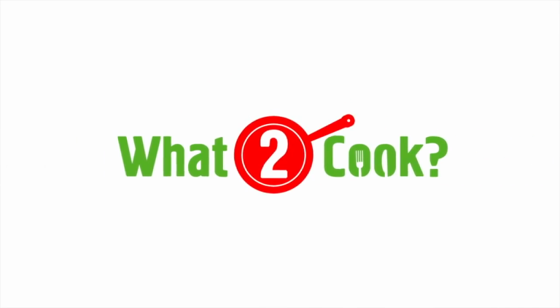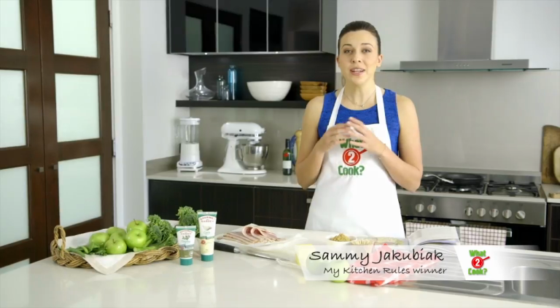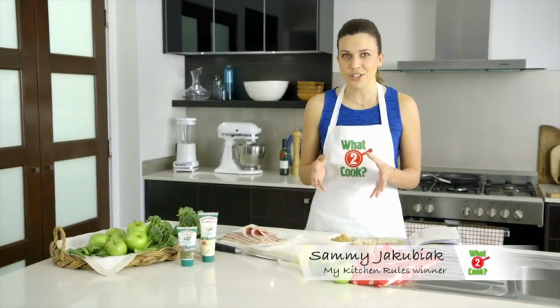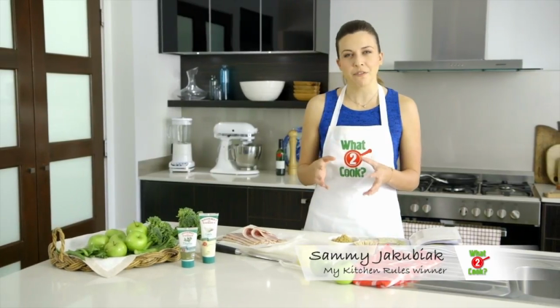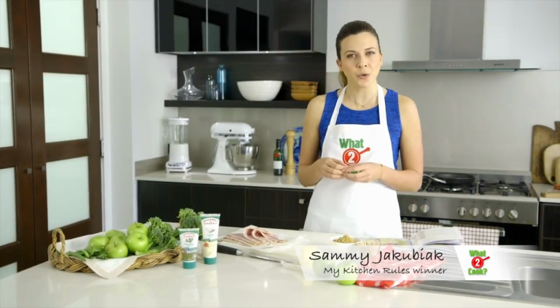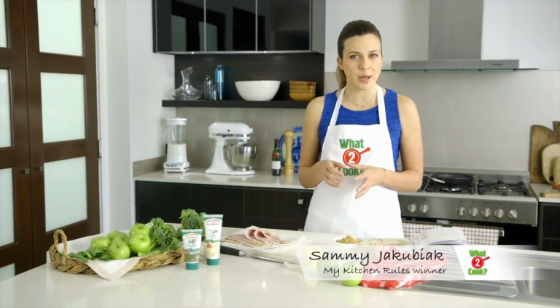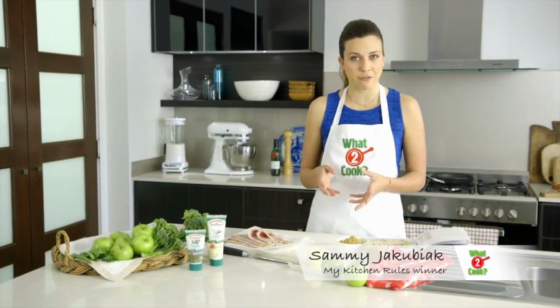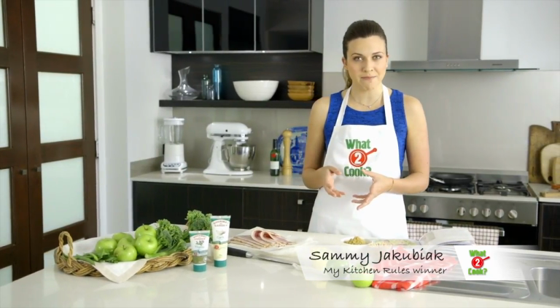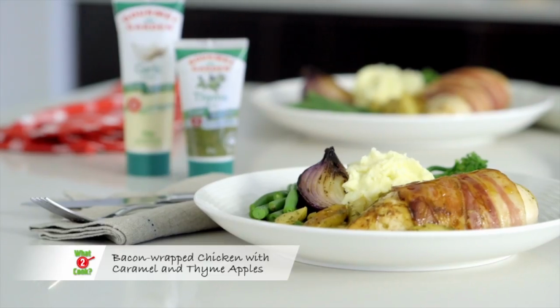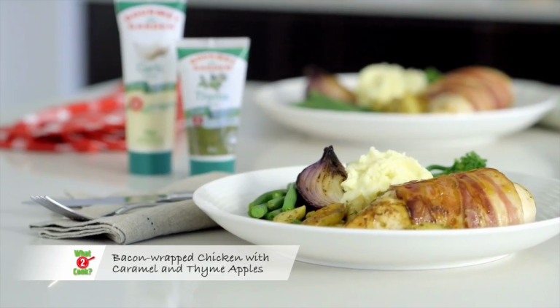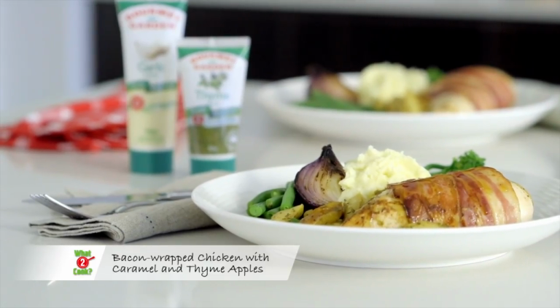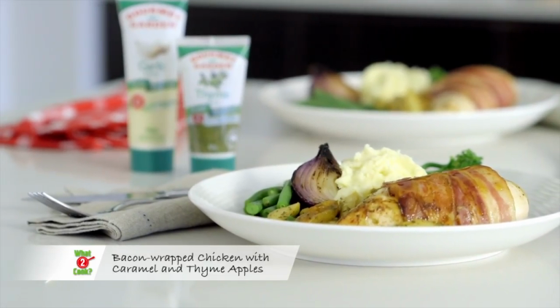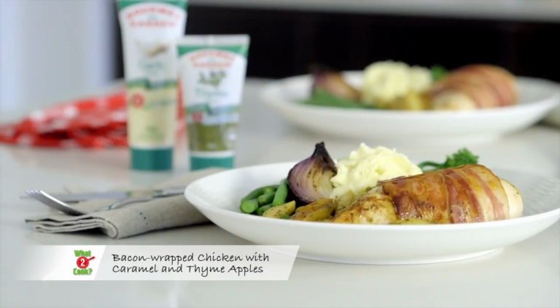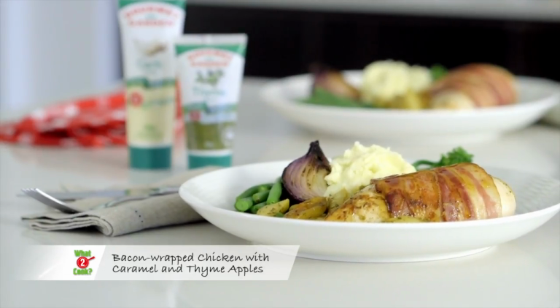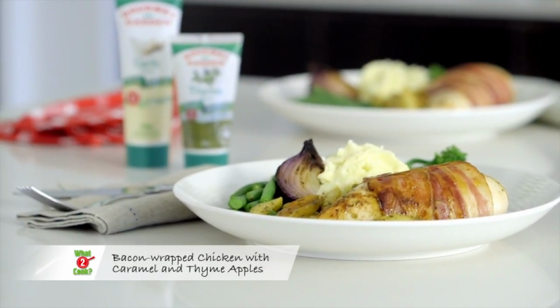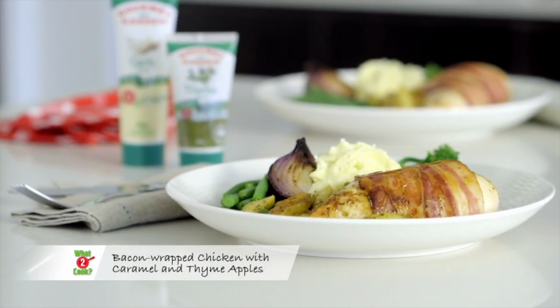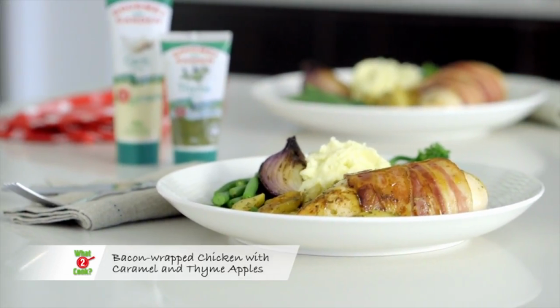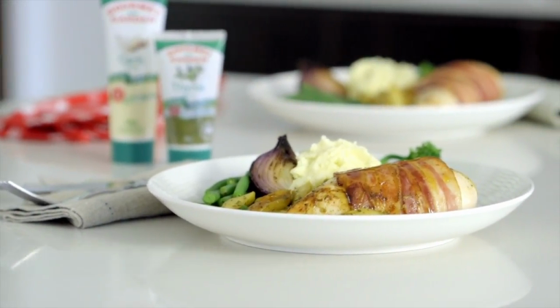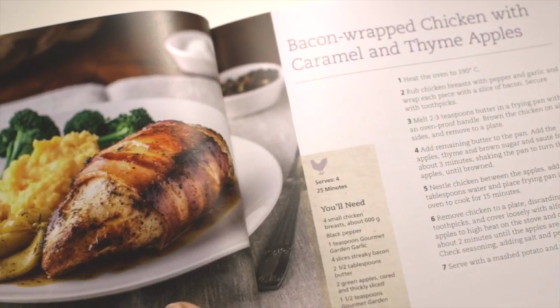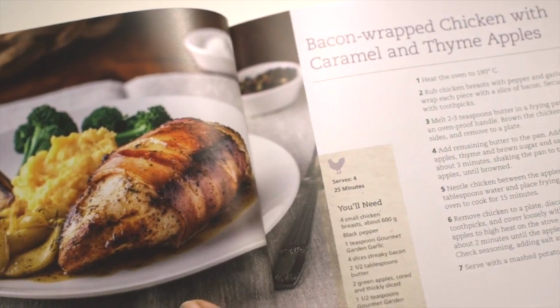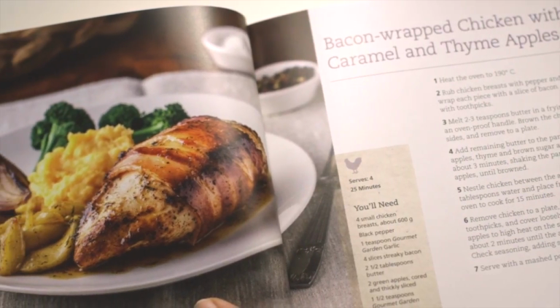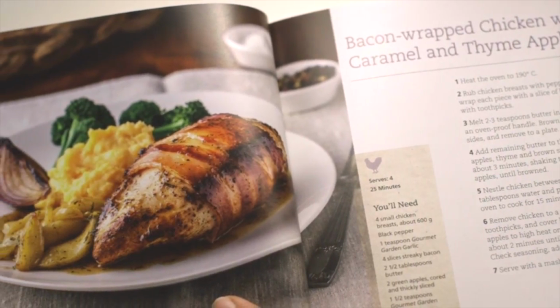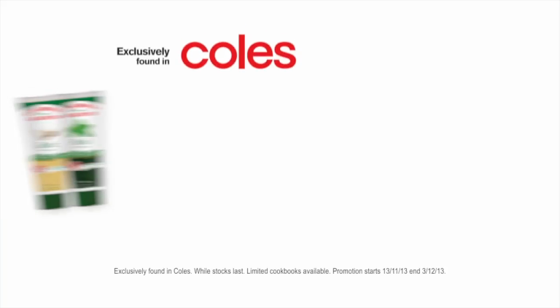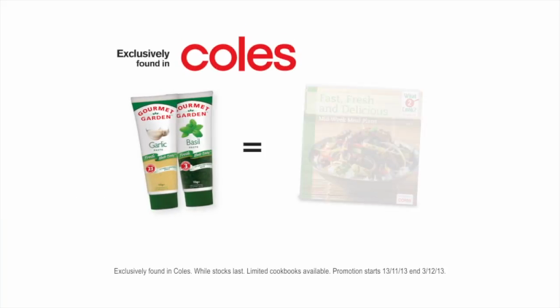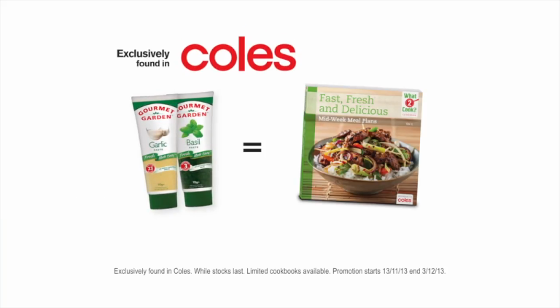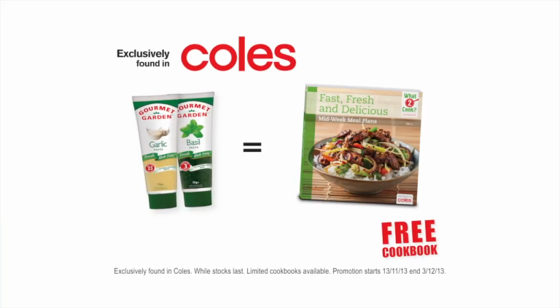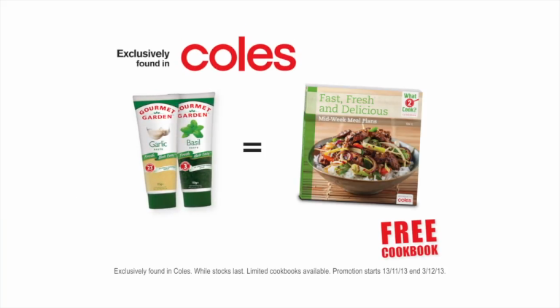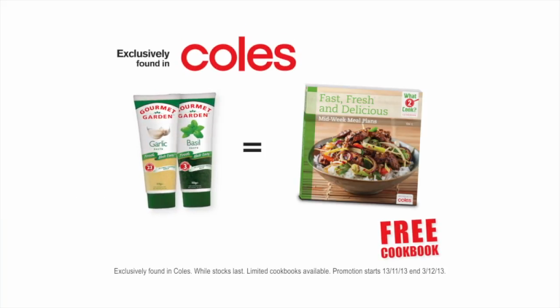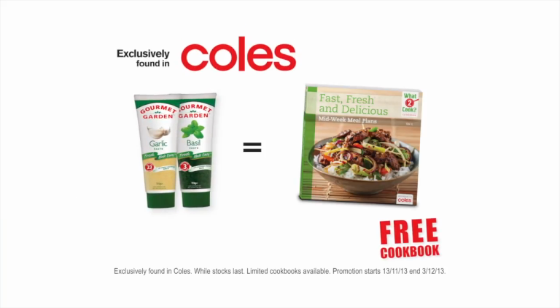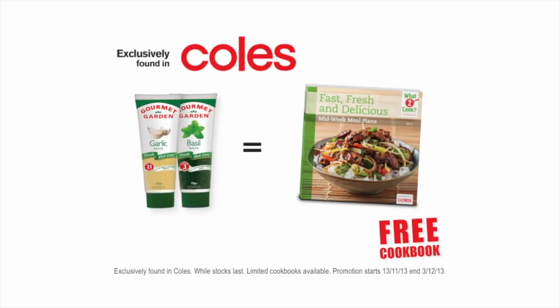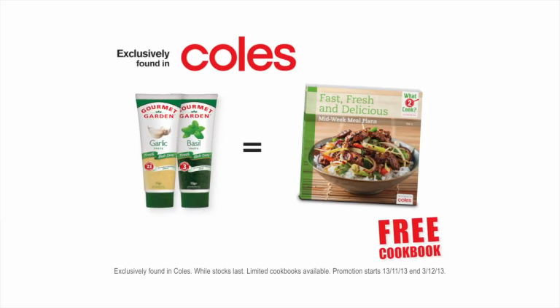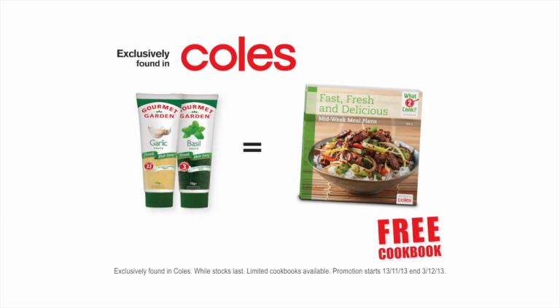Do you love chicken but find you cooking it the same way every time? Why not try this yummy bacon wrapped chicken with caramel and thyme apples? I found it in this new What to Cook cookbook — it's free at Coles this week when you buy any two tubes of Gourmet Garden herbs and spices.